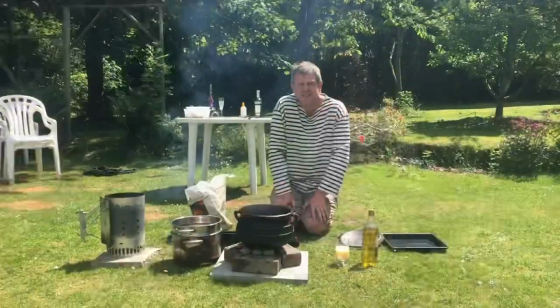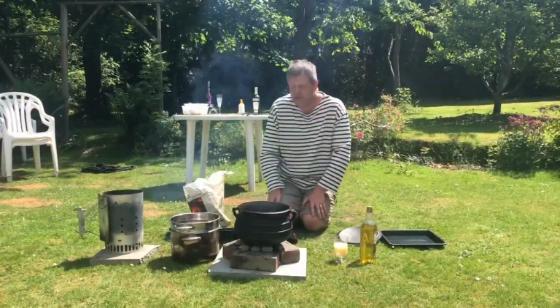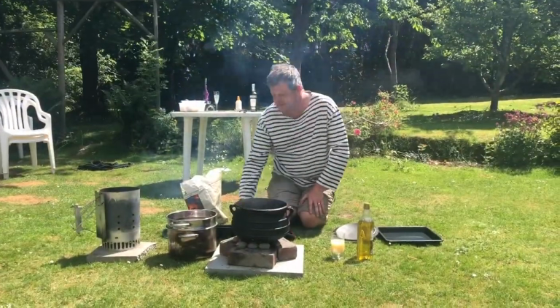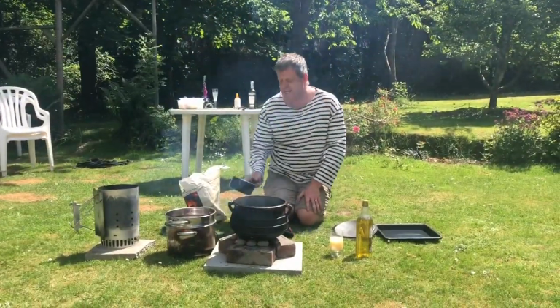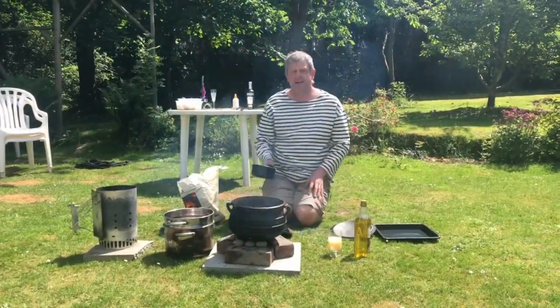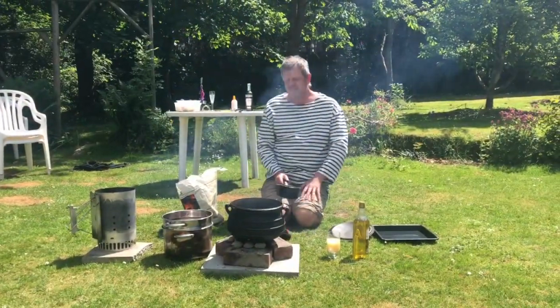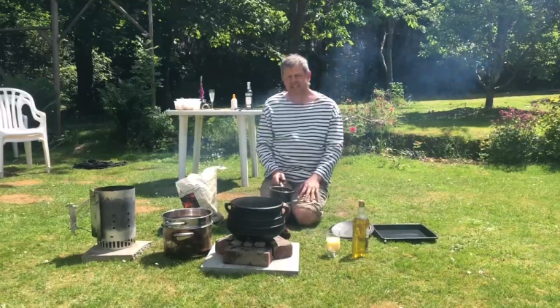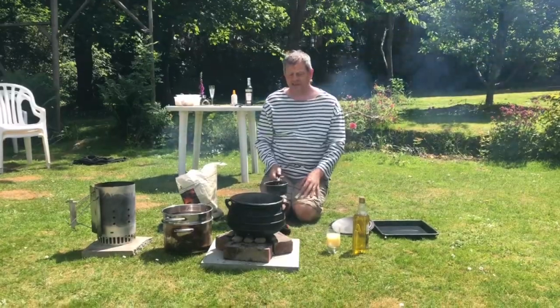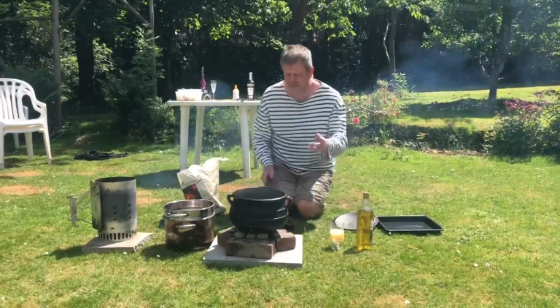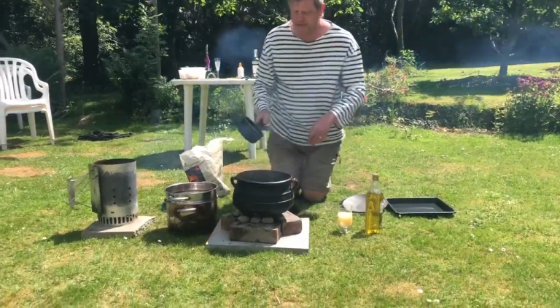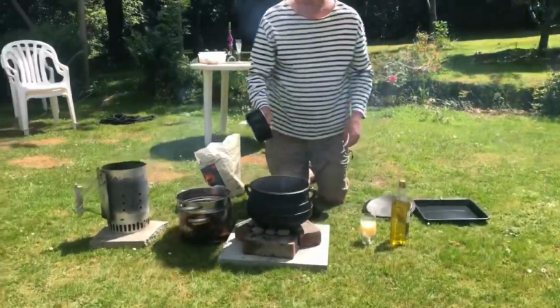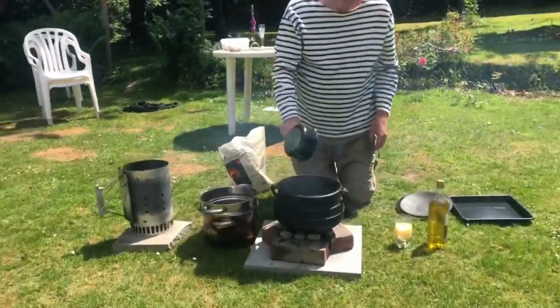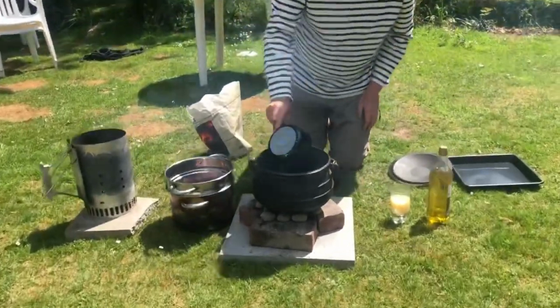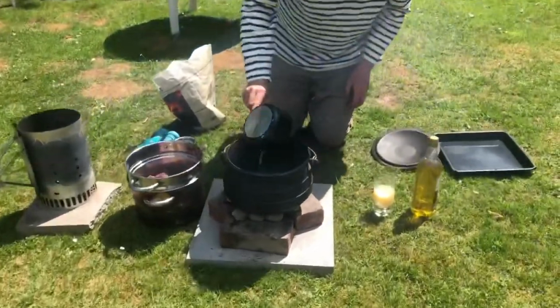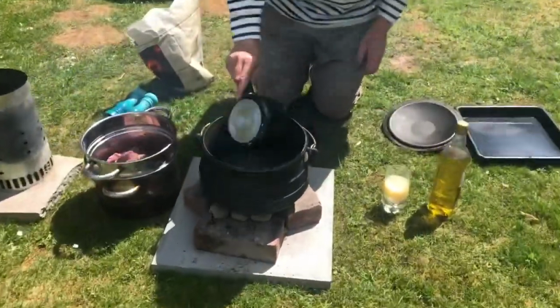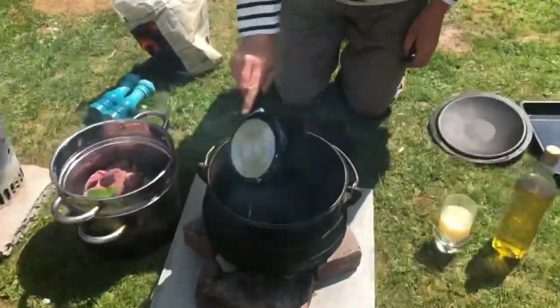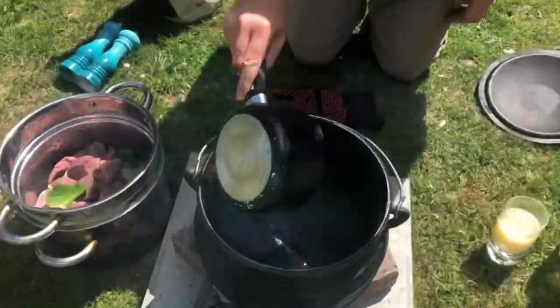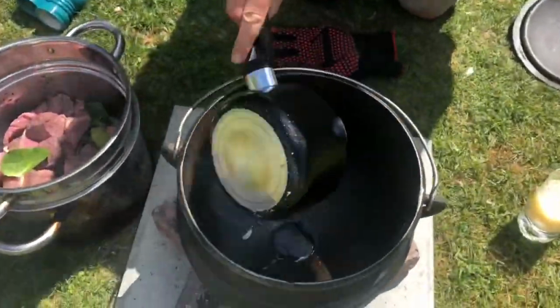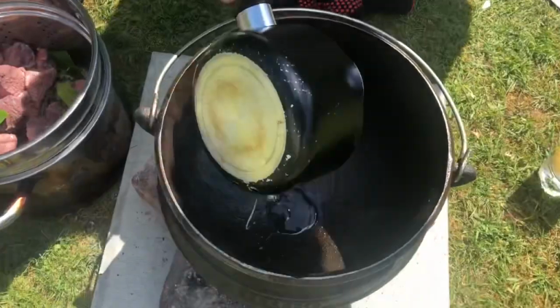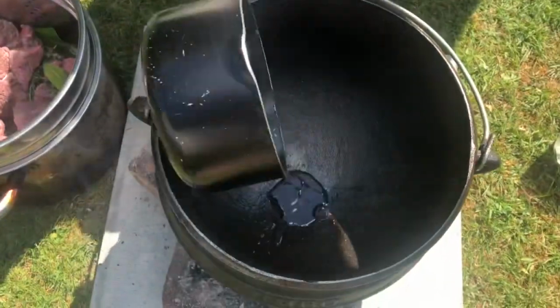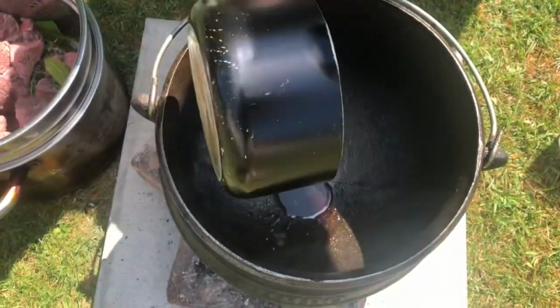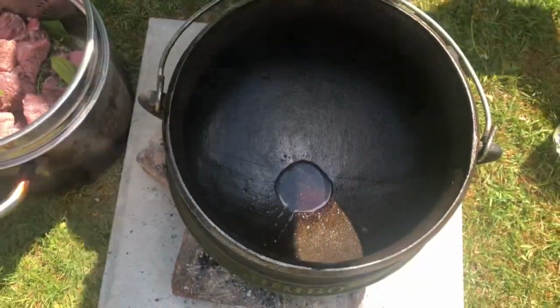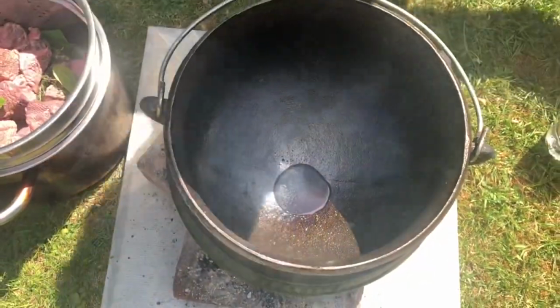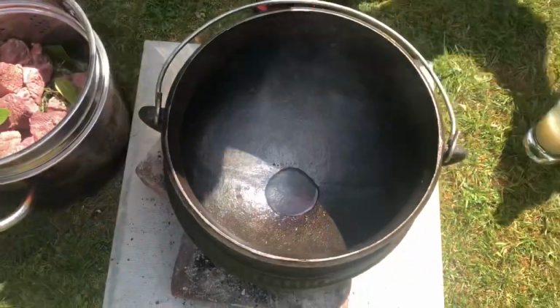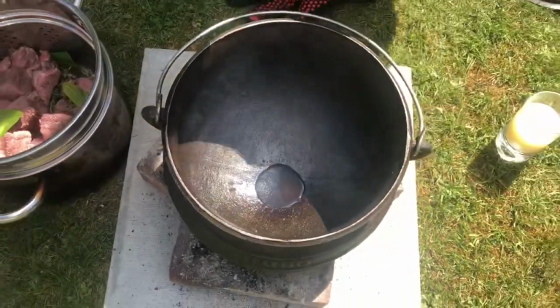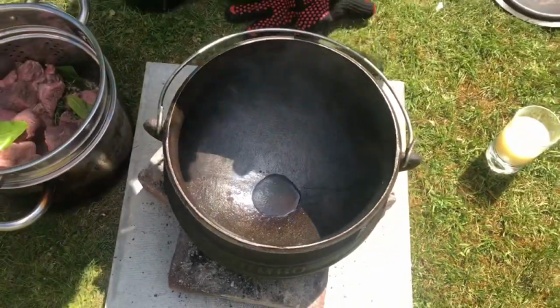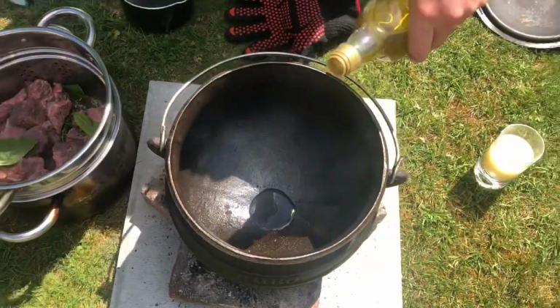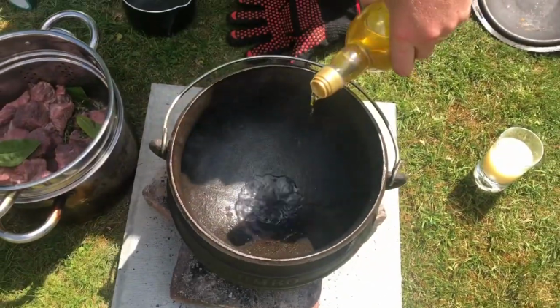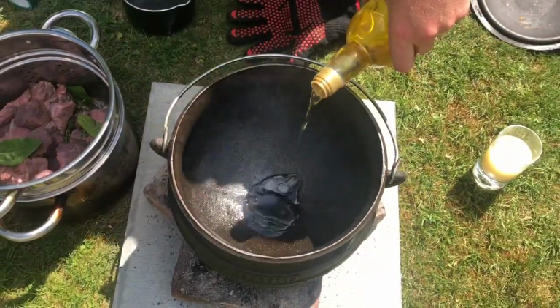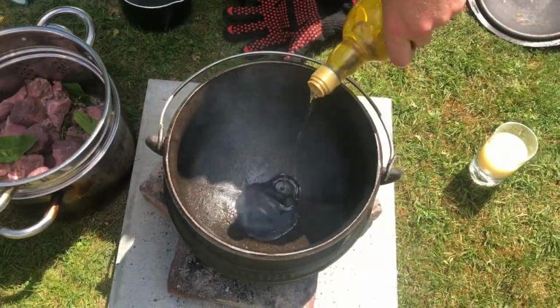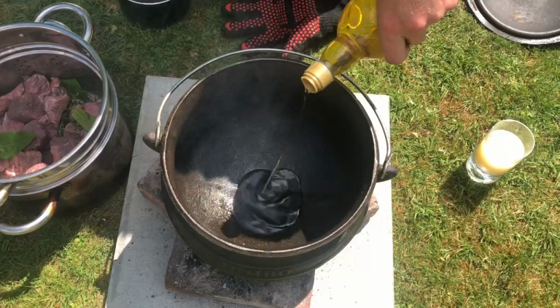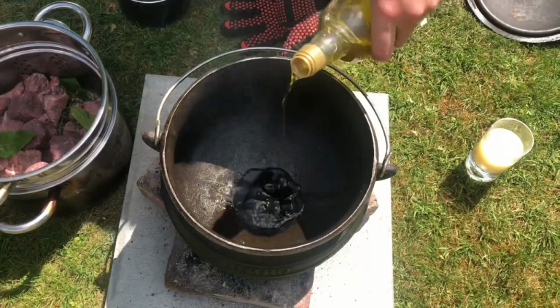So I'm ready to start cooking now. I'm going to put the dripping into the pot and top that up with some oil. That's really hot now, so I'm going to get plenty of that going.